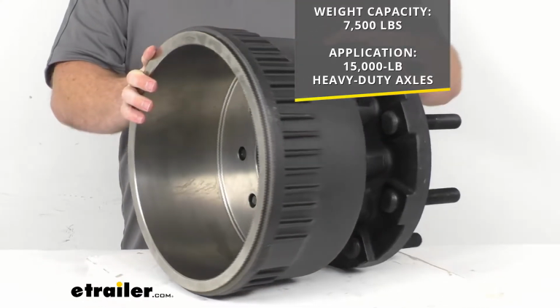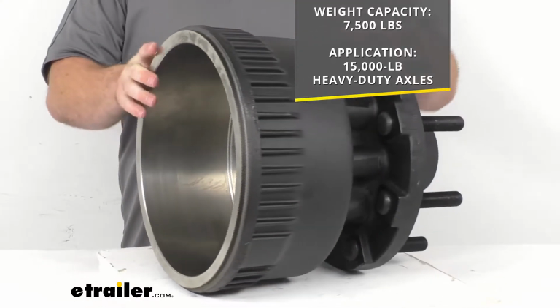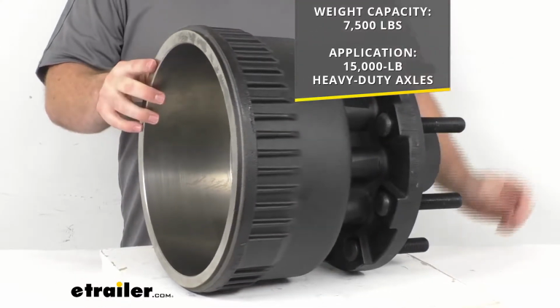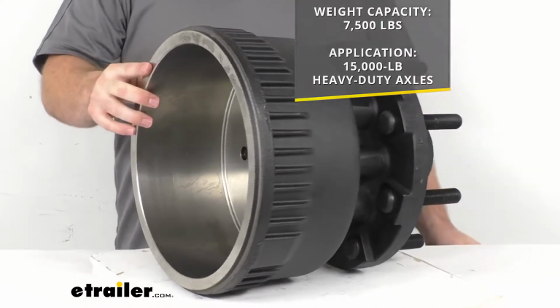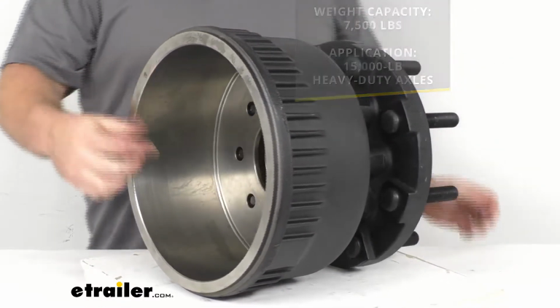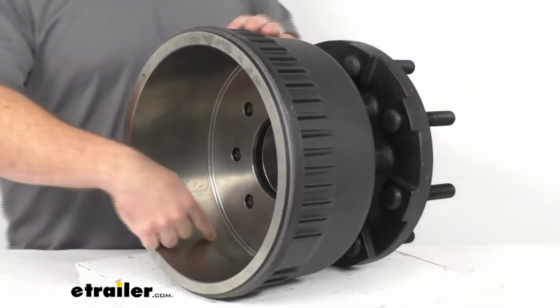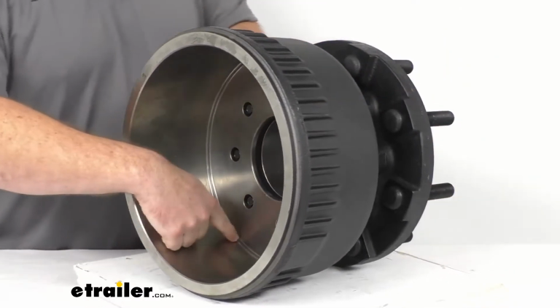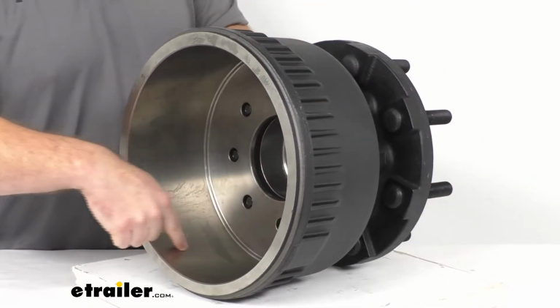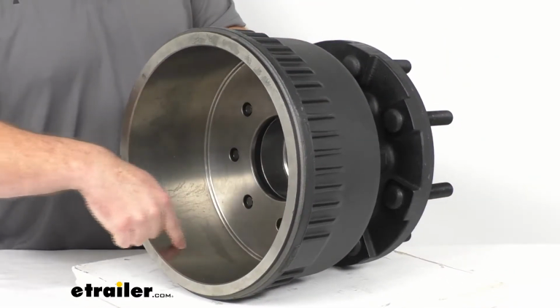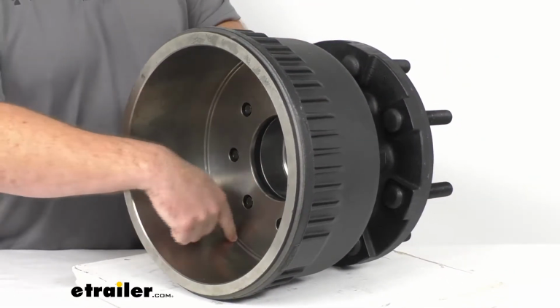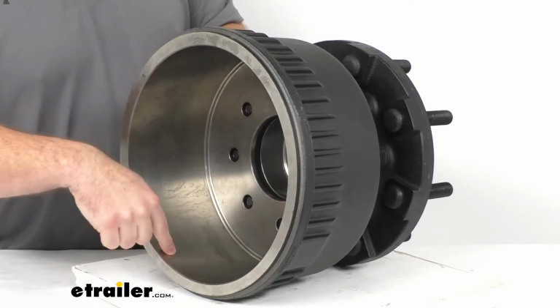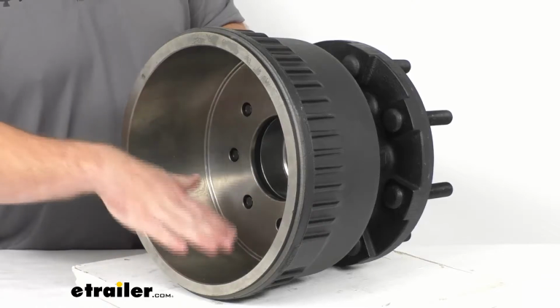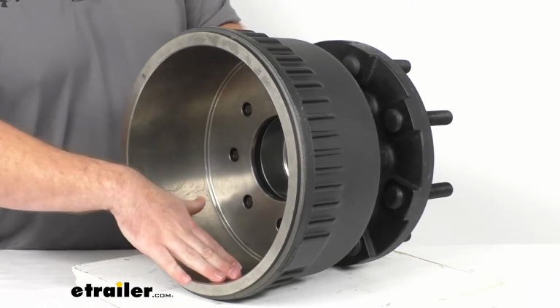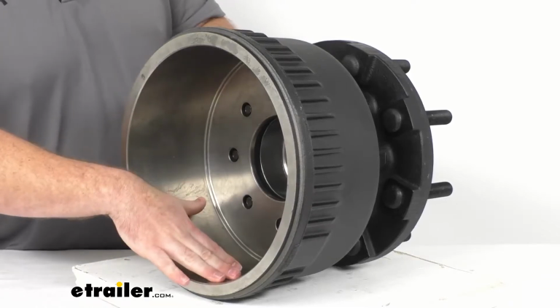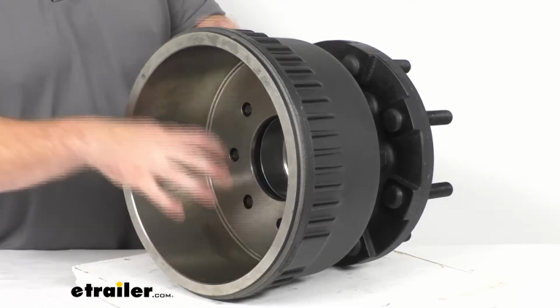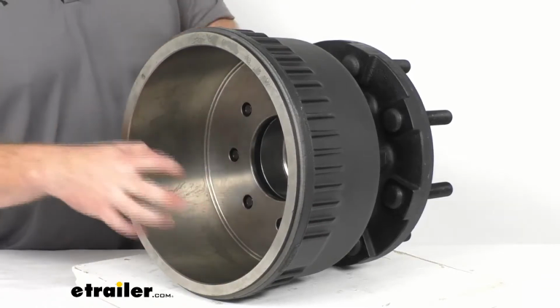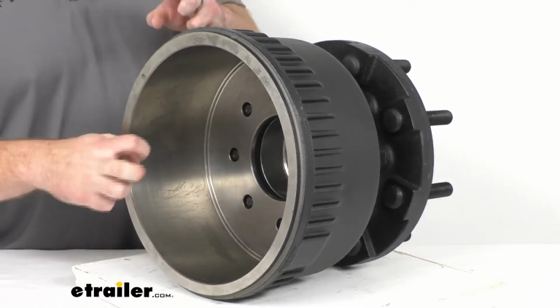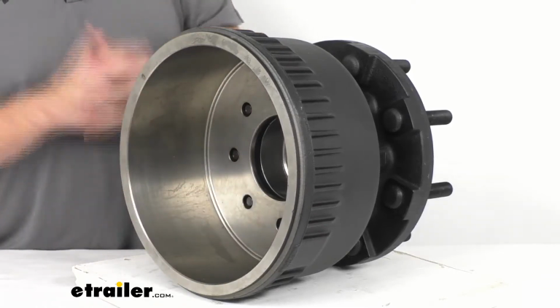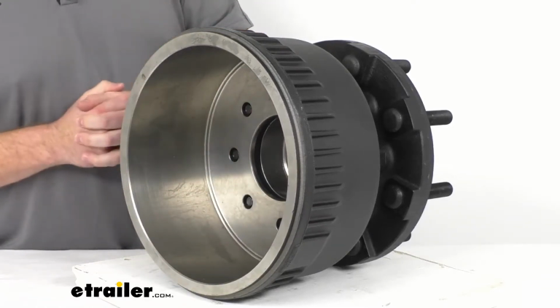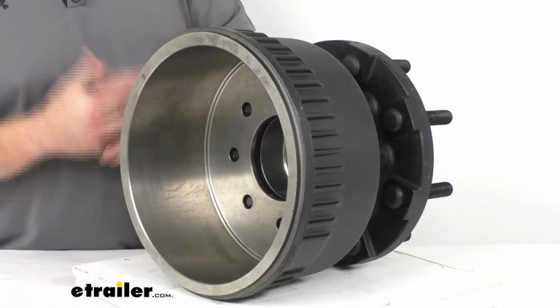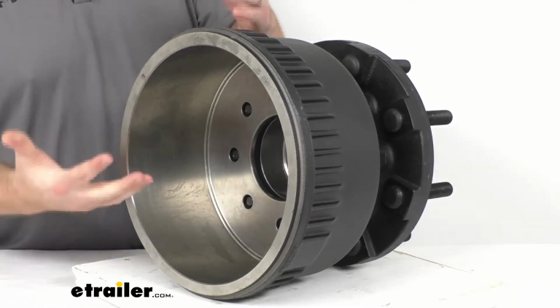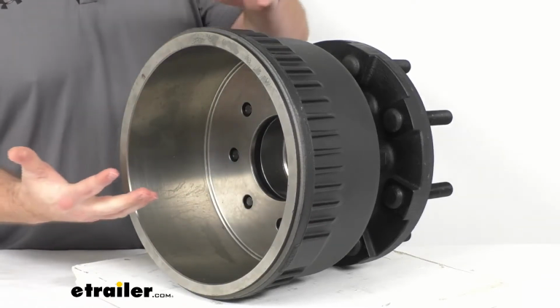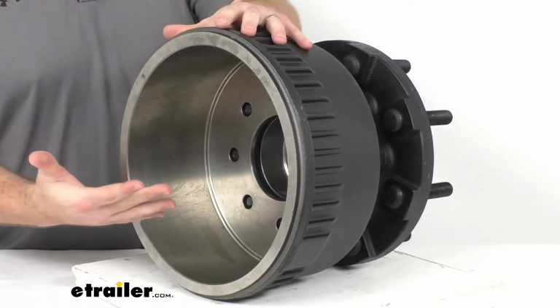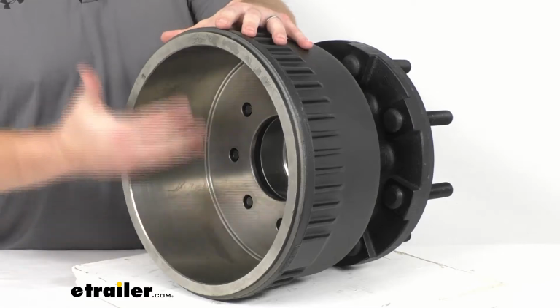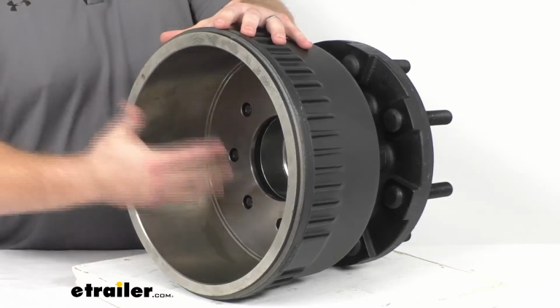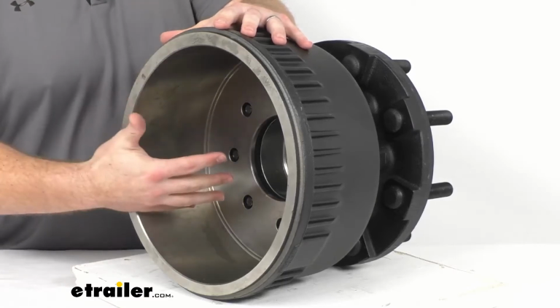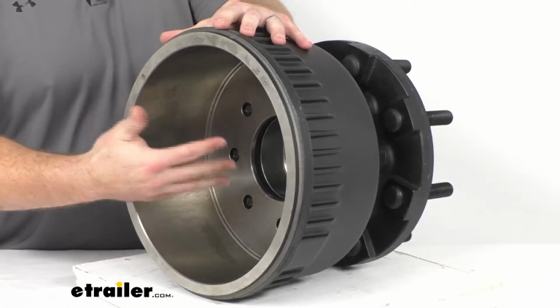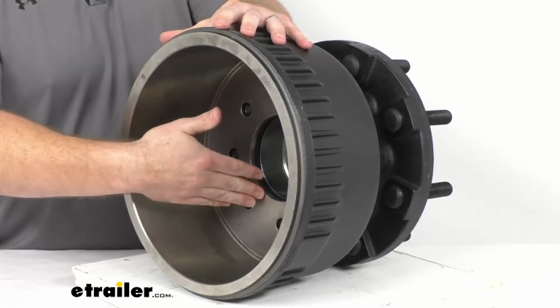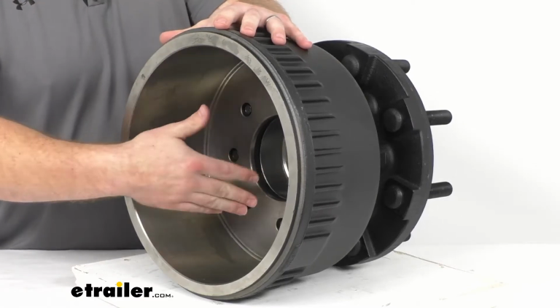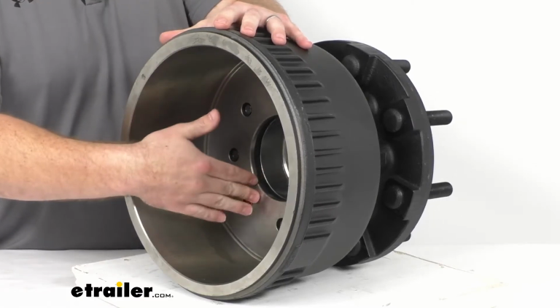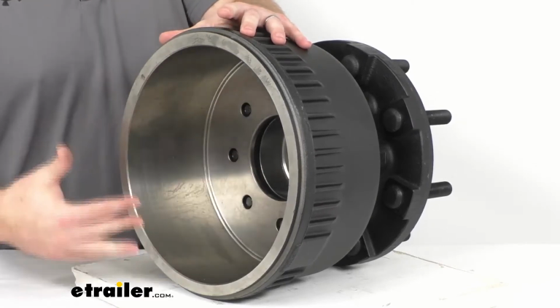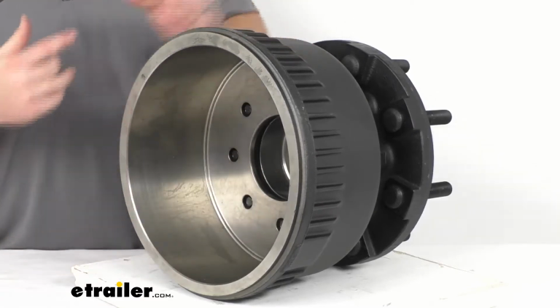This will provide approximately five and a half inches of surface area for your brake shoes to grip when your brake is activated. This will work with your hydraulic drum brakes as well as your electric drum brakes.